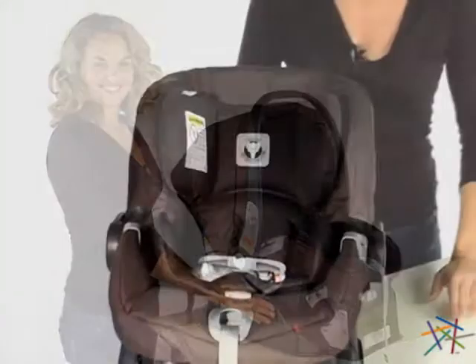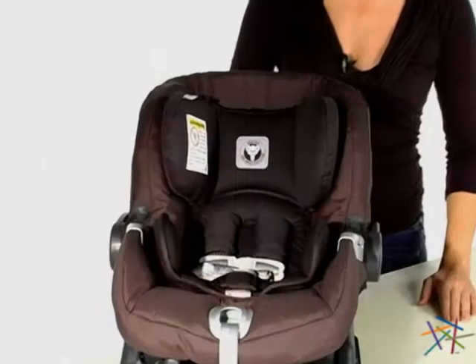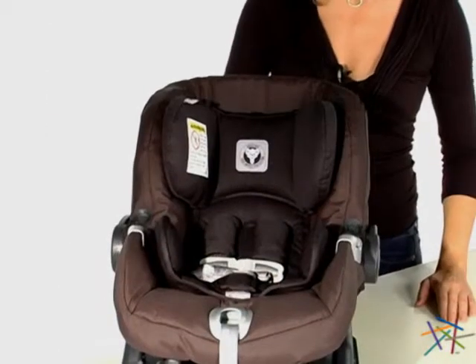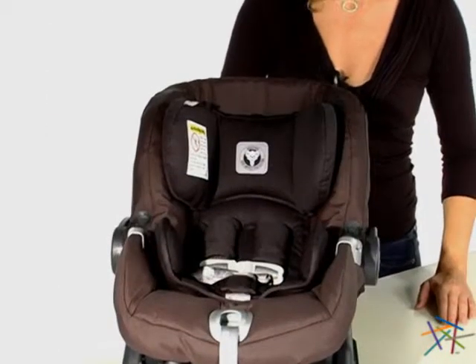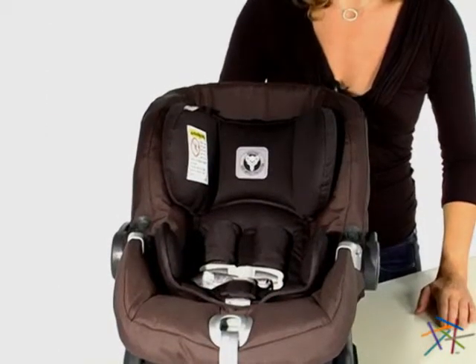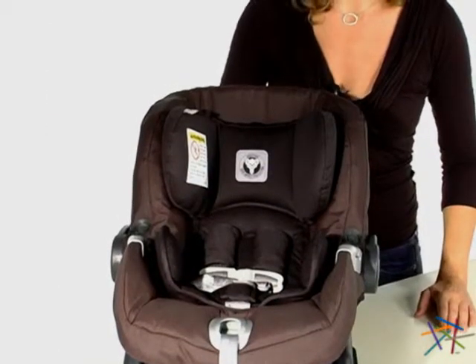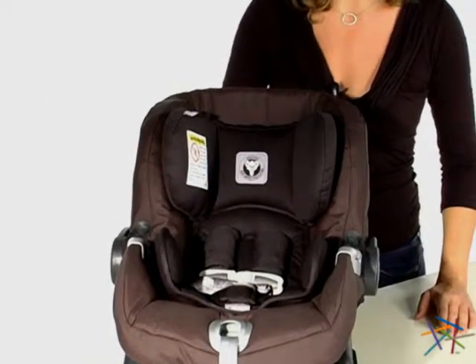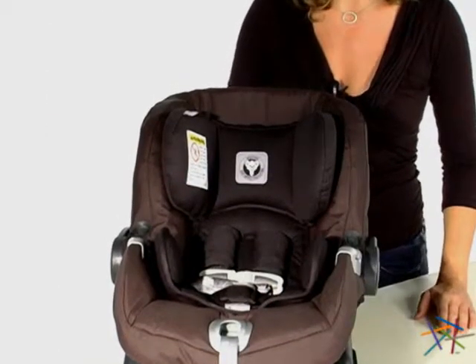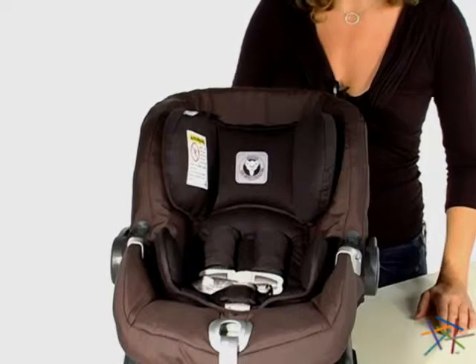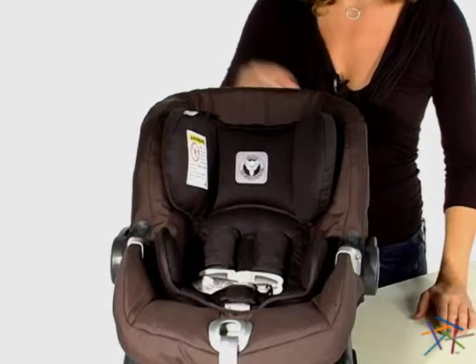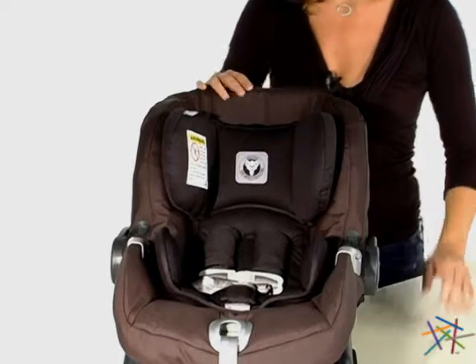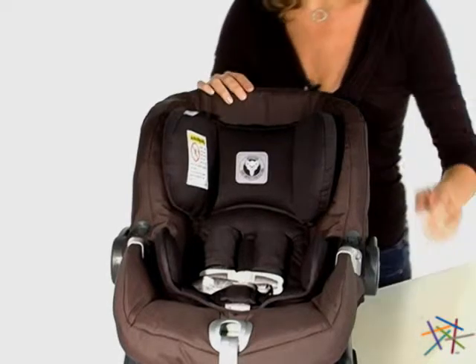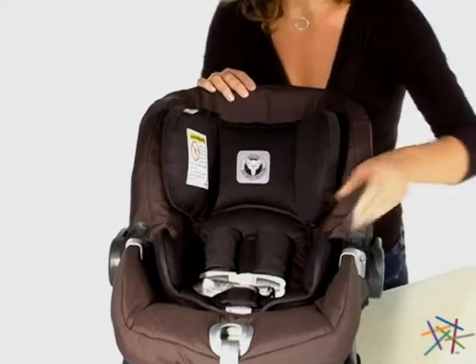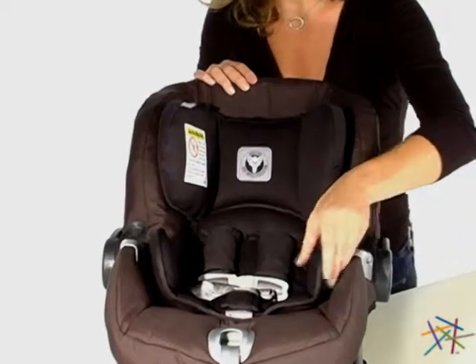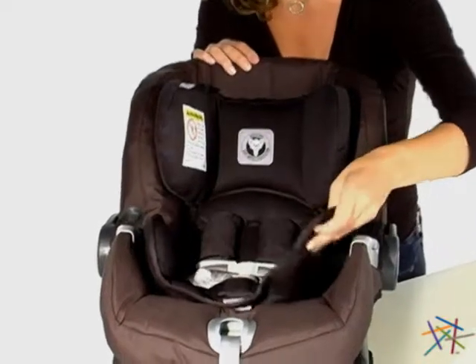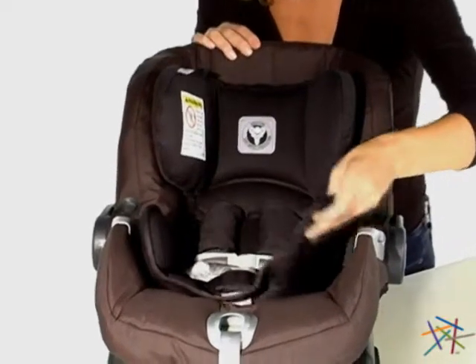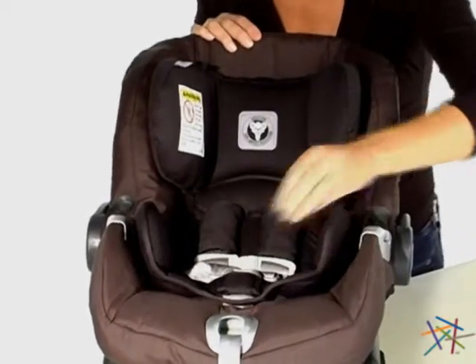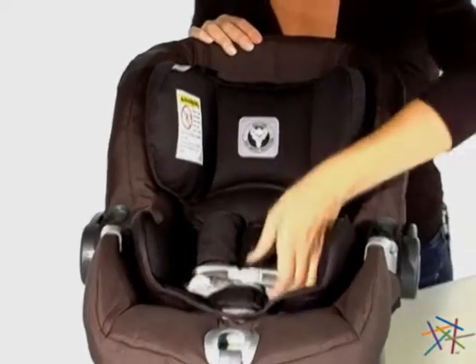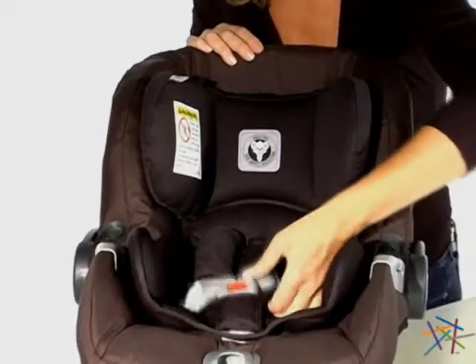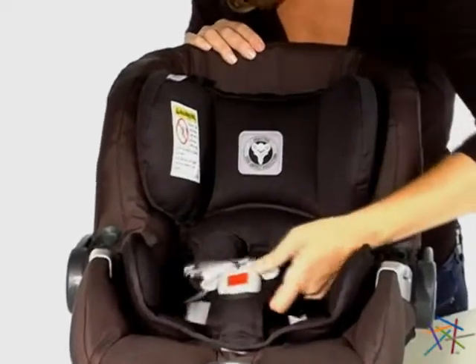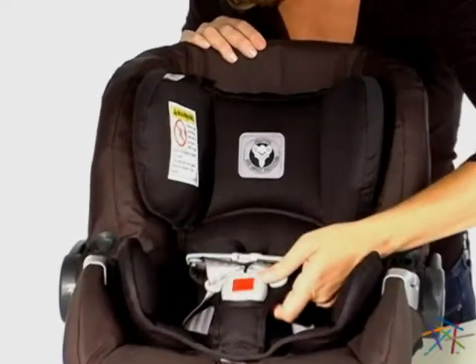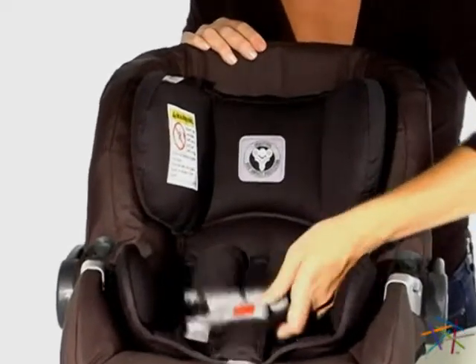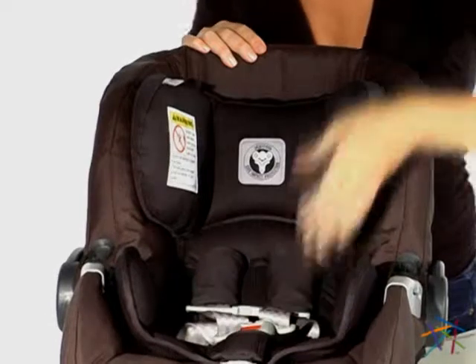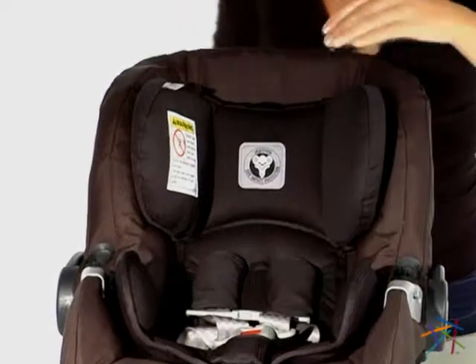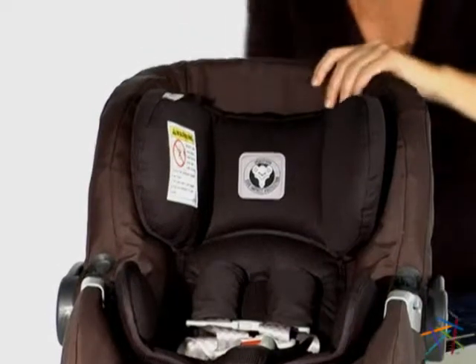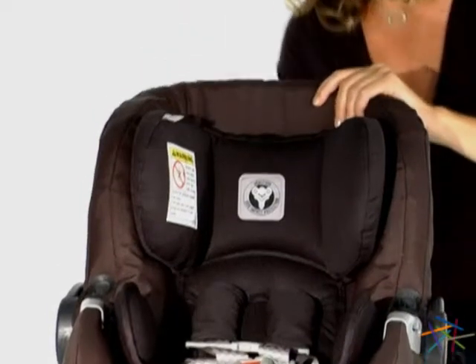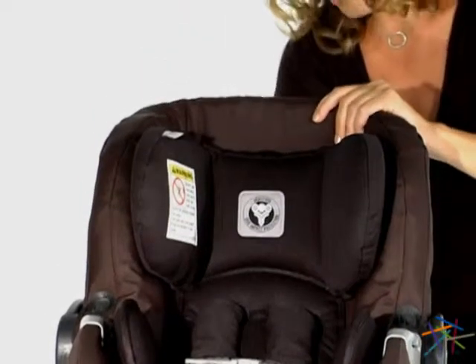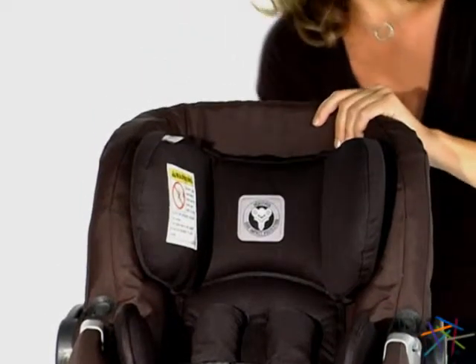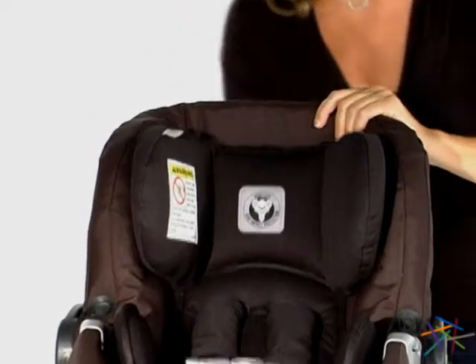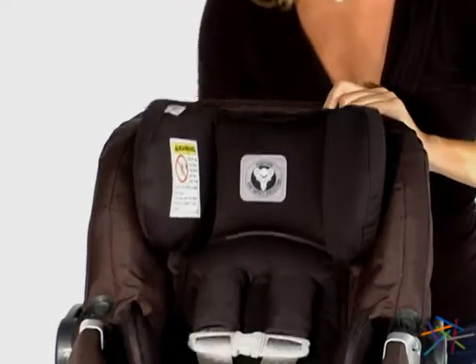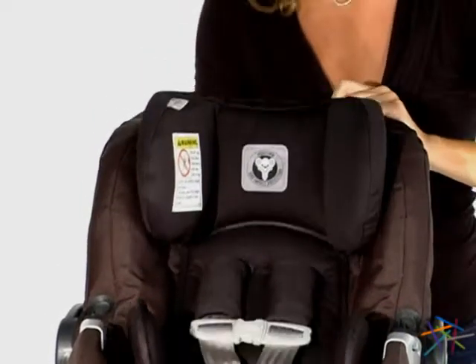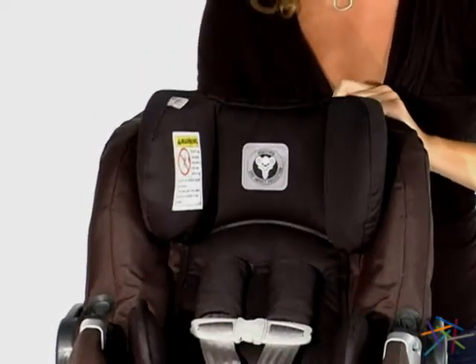This car seat is designed with your child's safety in mind. It features a removable infant pad, a five point harness, and an adjustable five position side impact system.